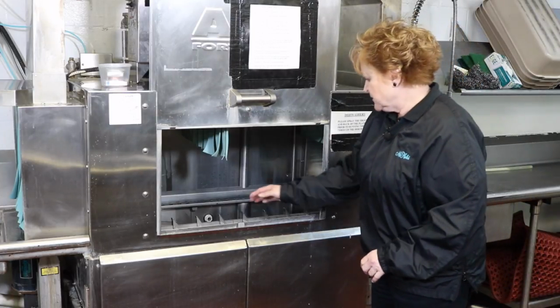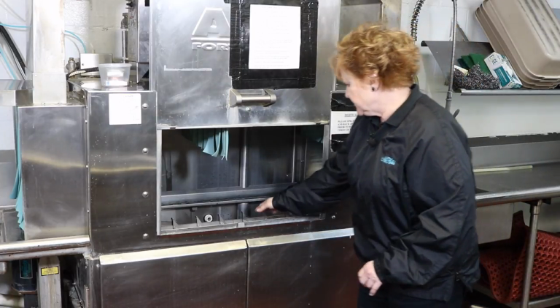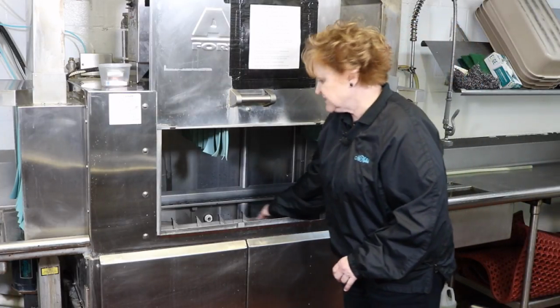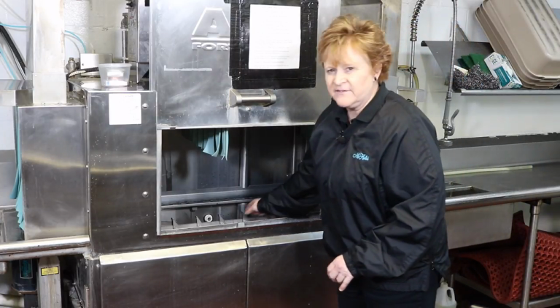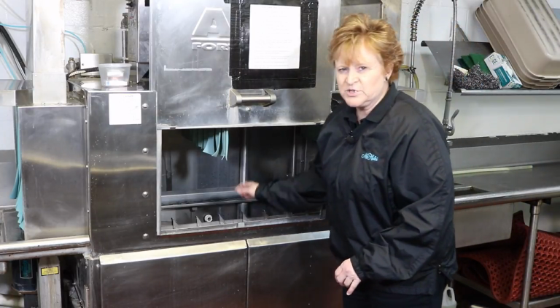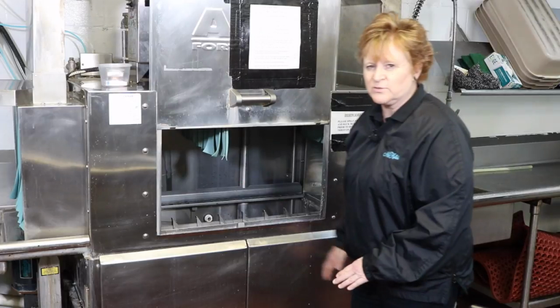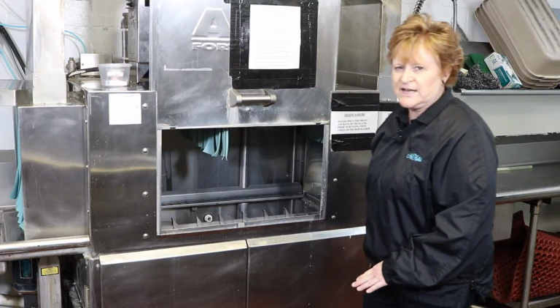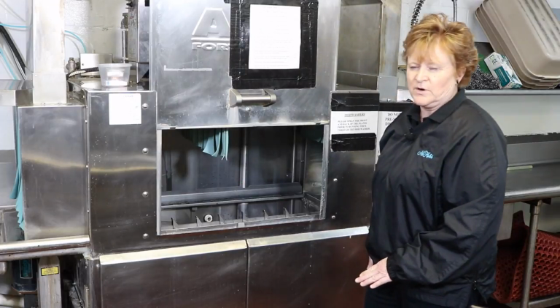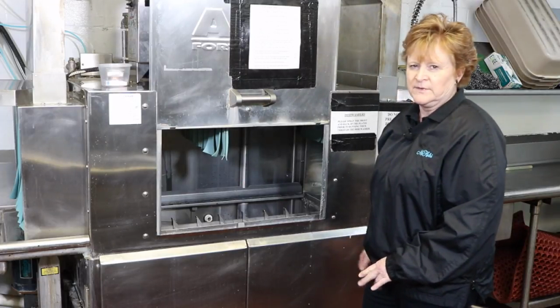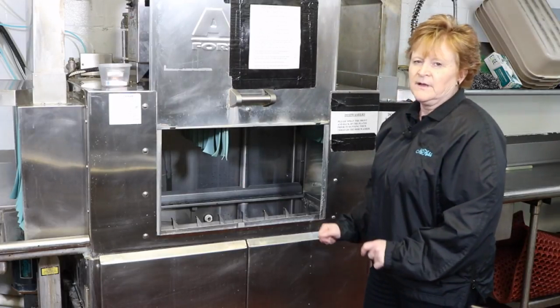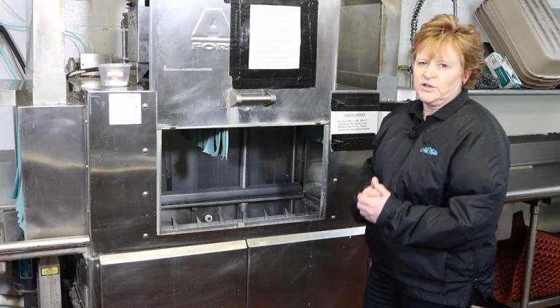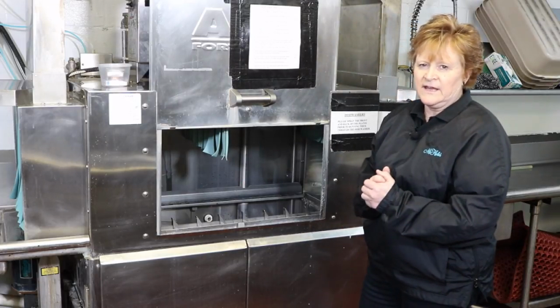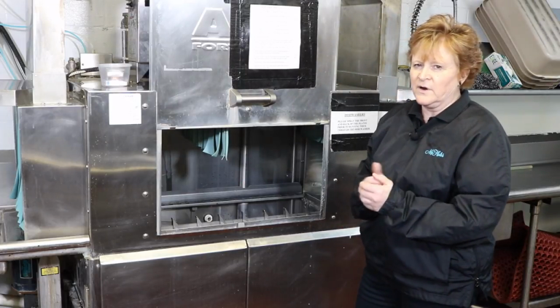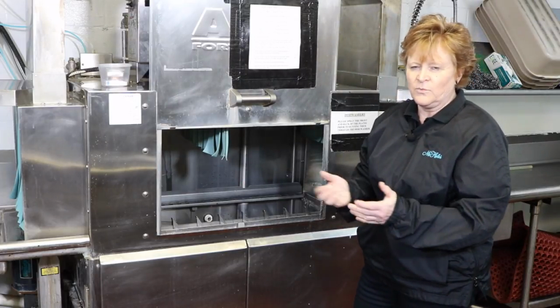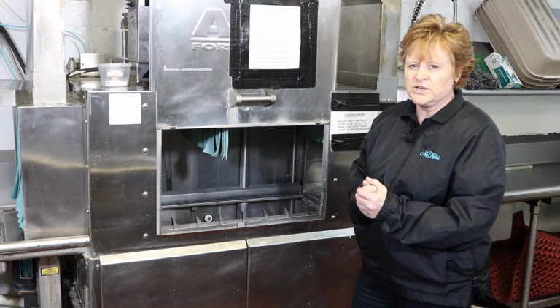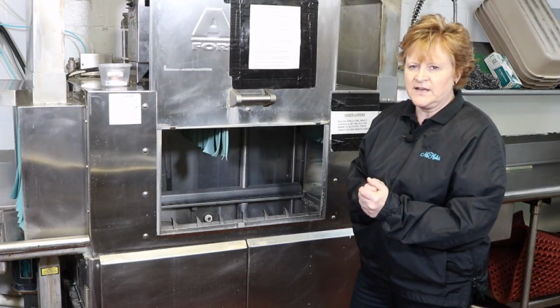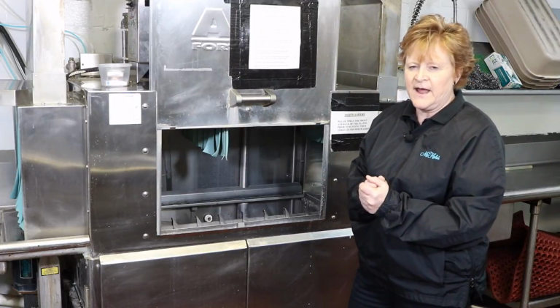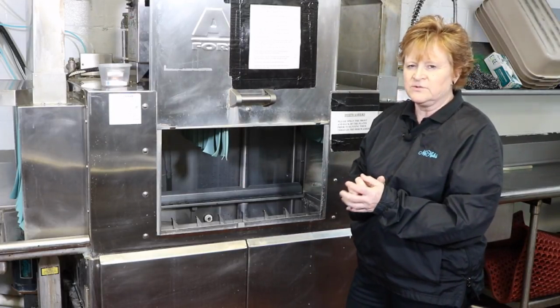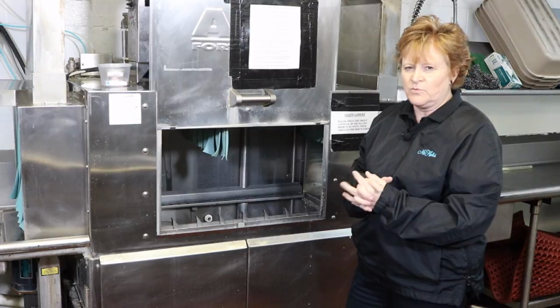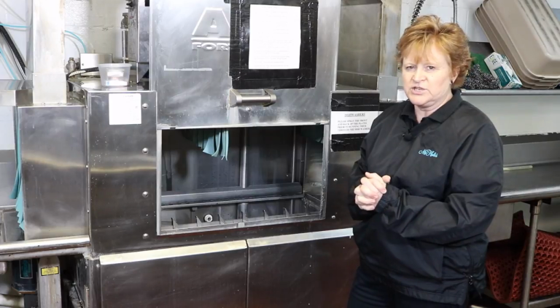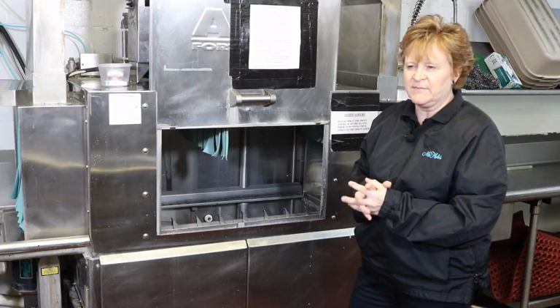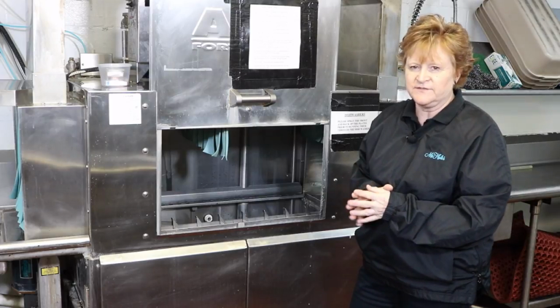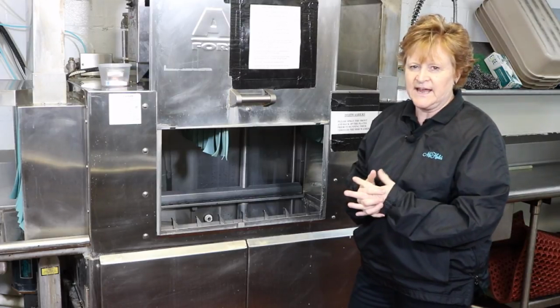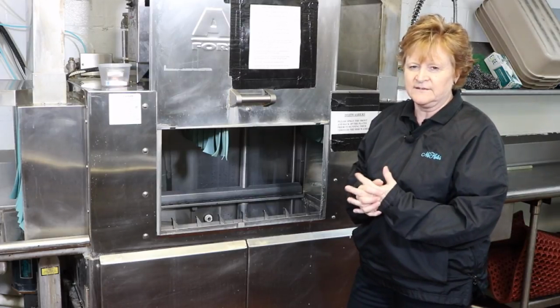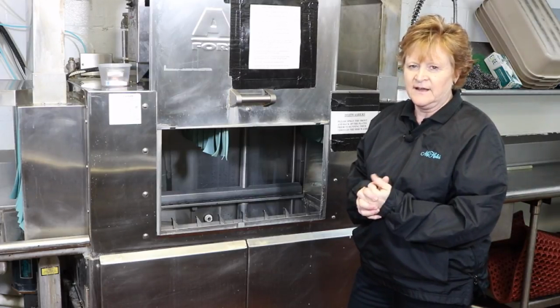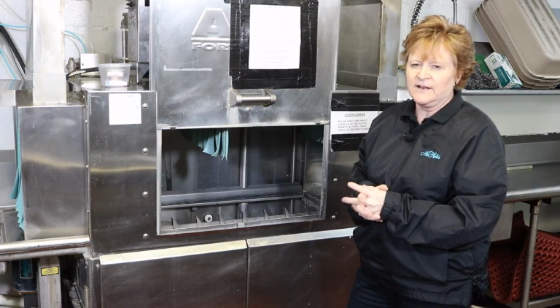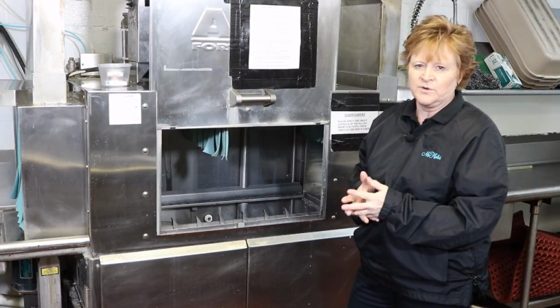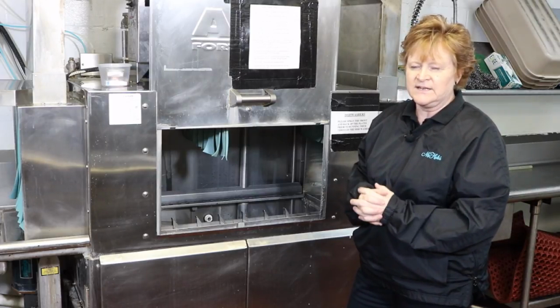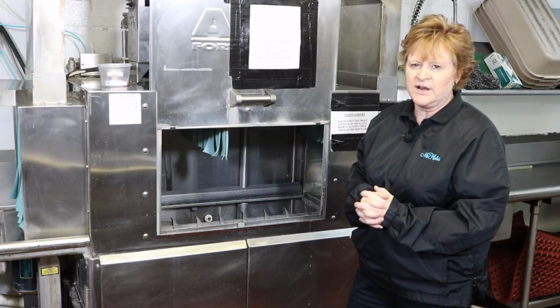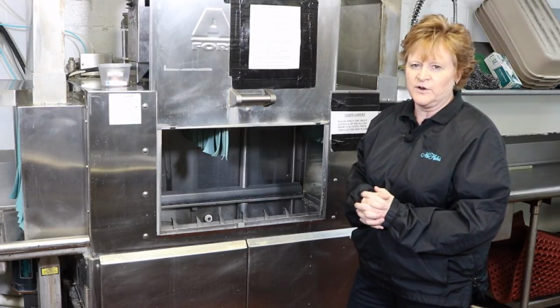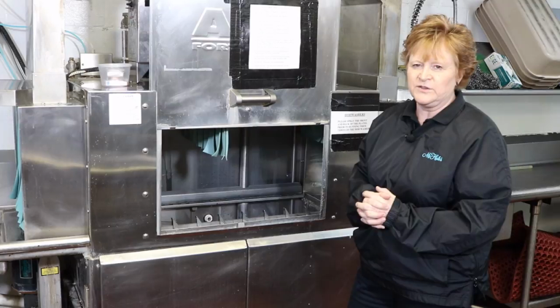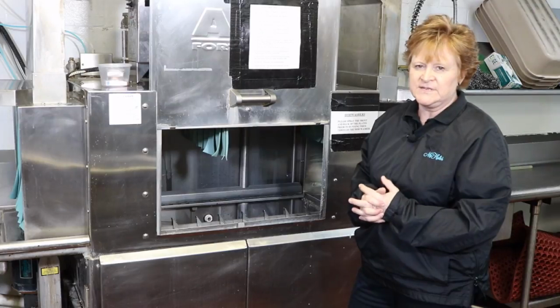There are some filters inside of each machine as well as that drawer. Thank you again for watching our video on how to wash dishes at McHale's Events and Catering, and I look forward to getting to train you further with your MTP.